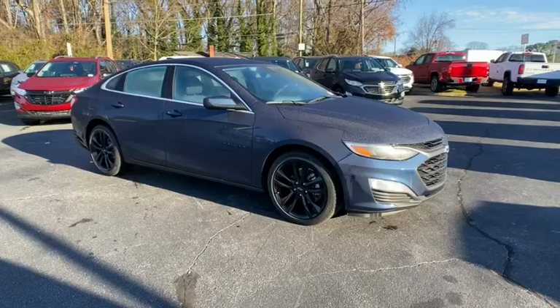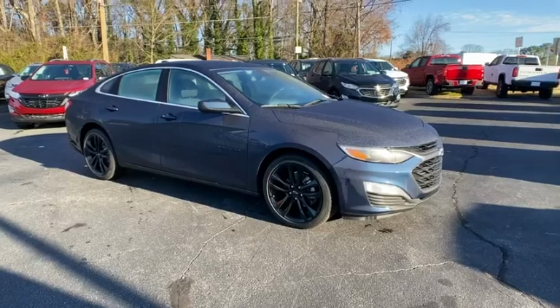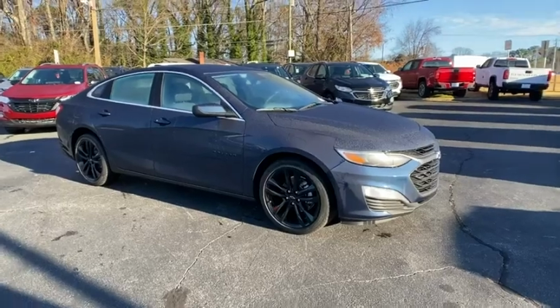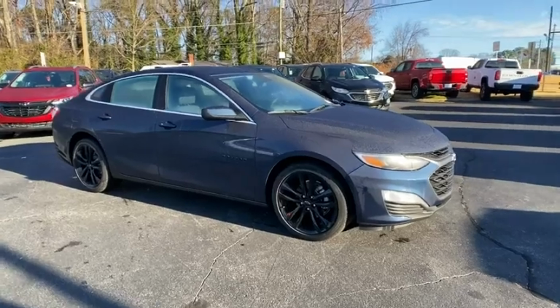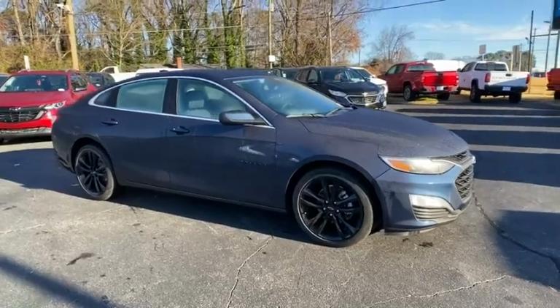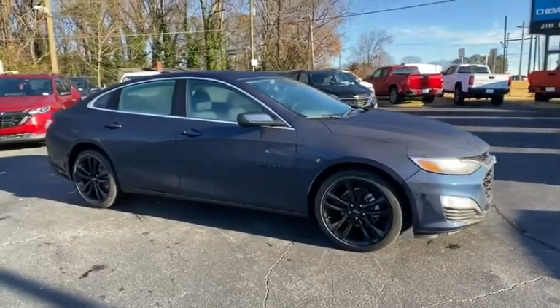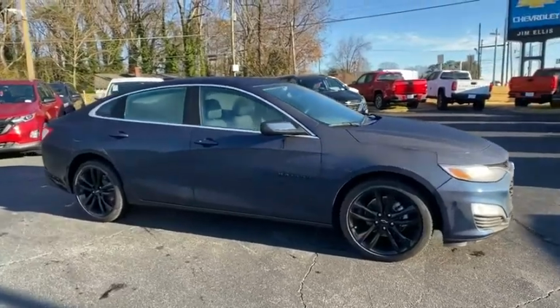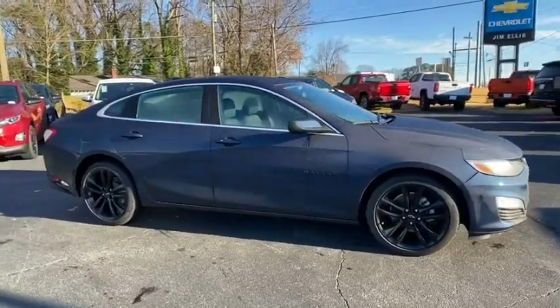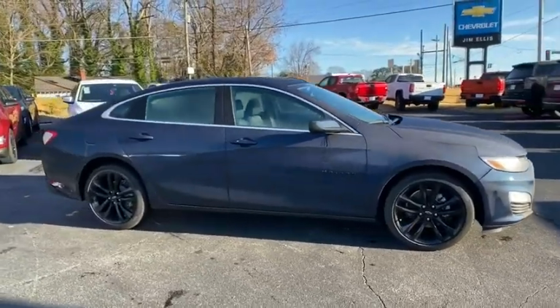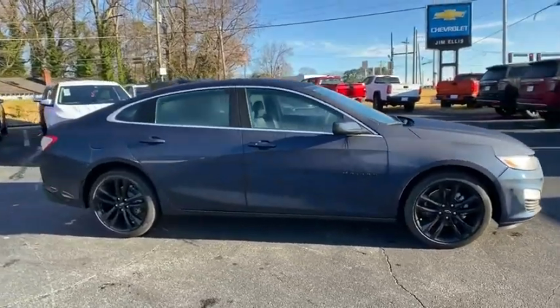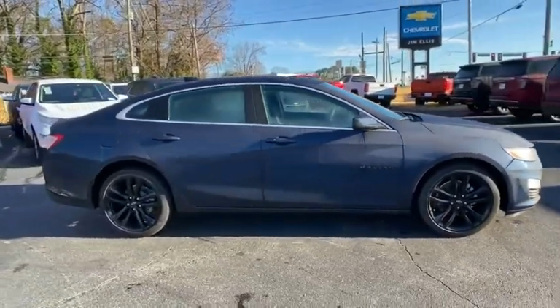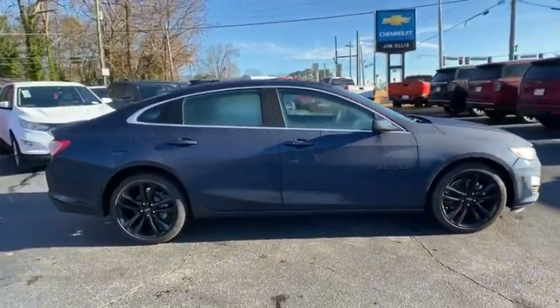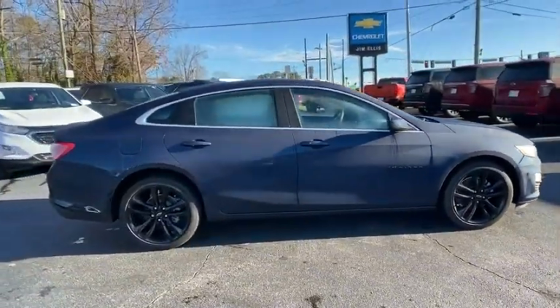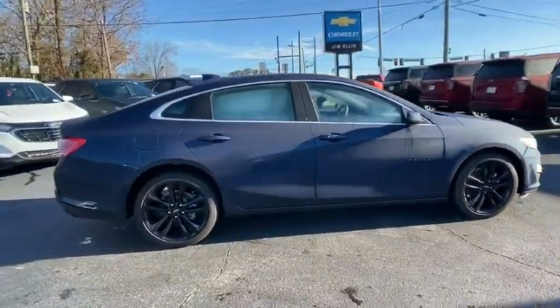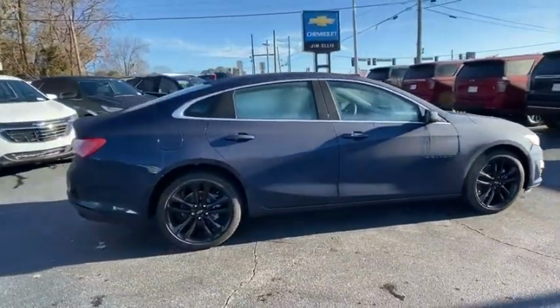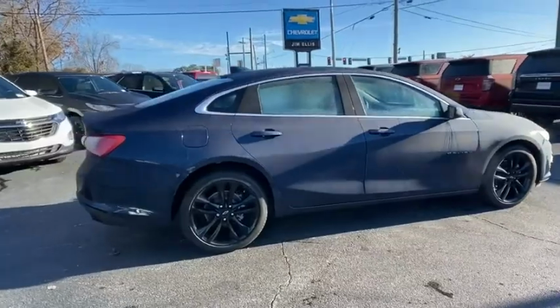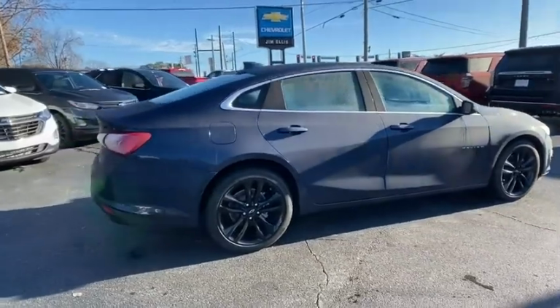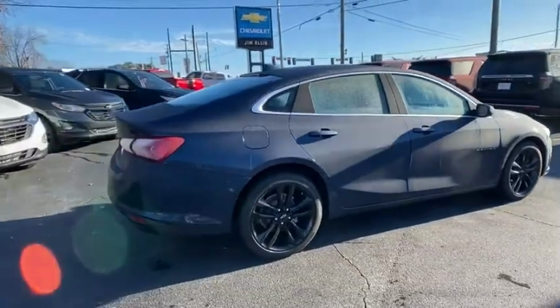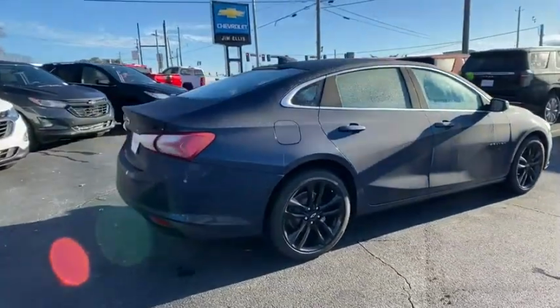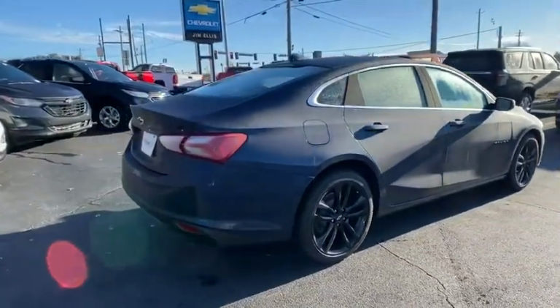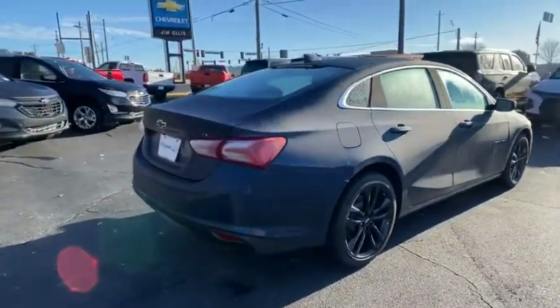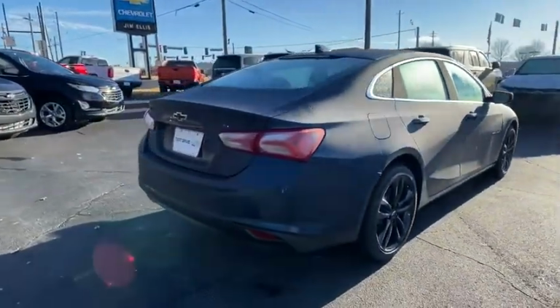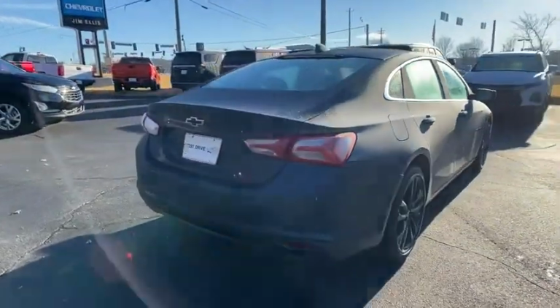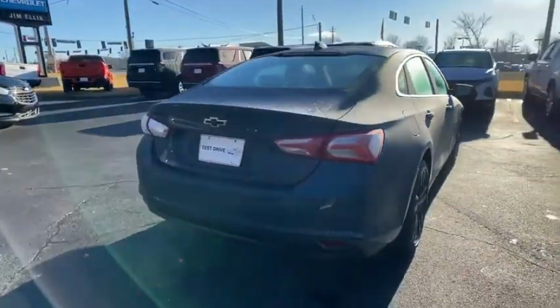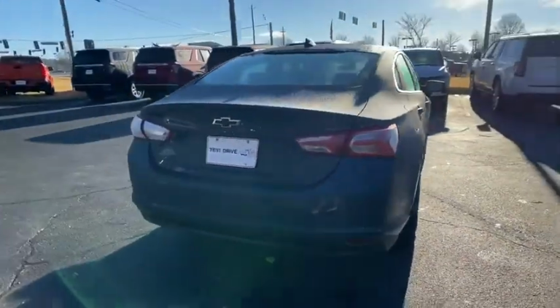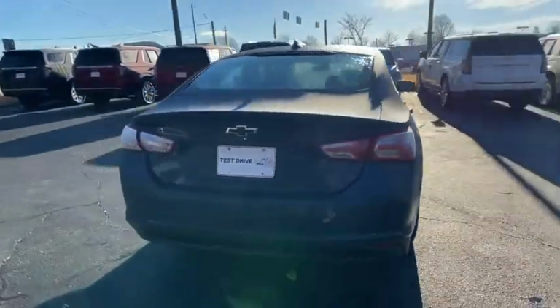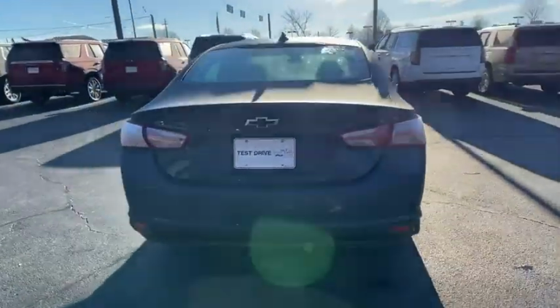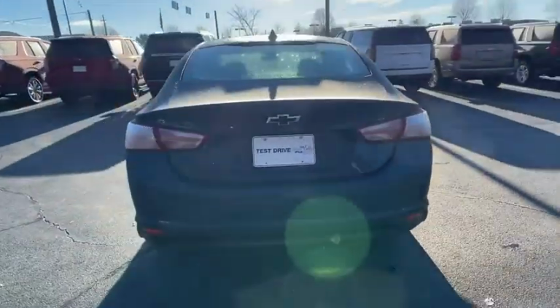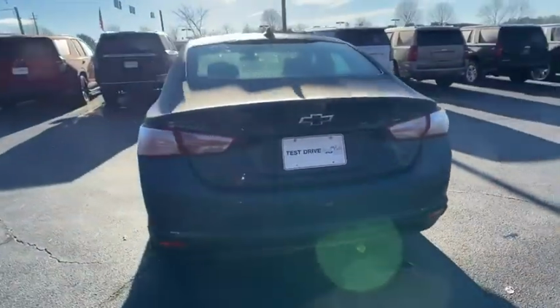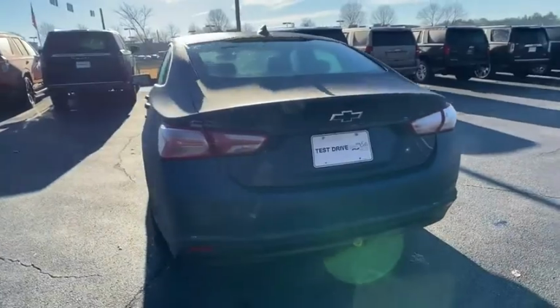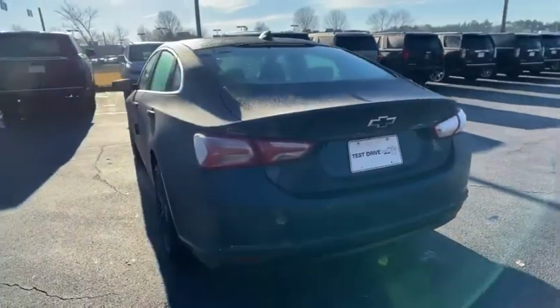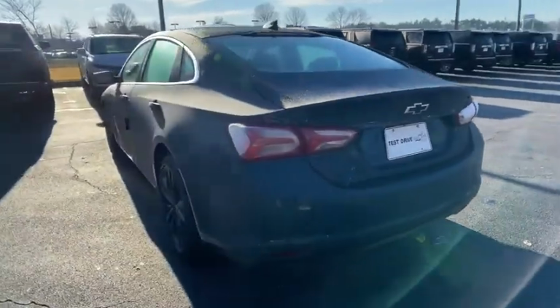Come test drive the 2021 Chevrolet Malibu, a combination of performance and fuel economy. The Malibu is a great commuting car. Here are some of this vehicle's great options.